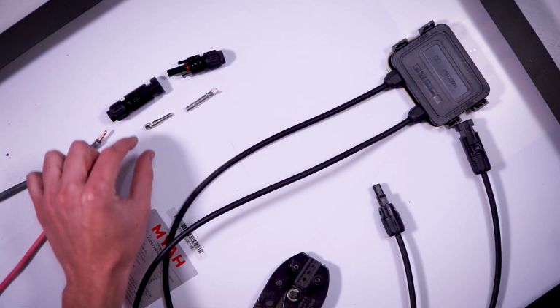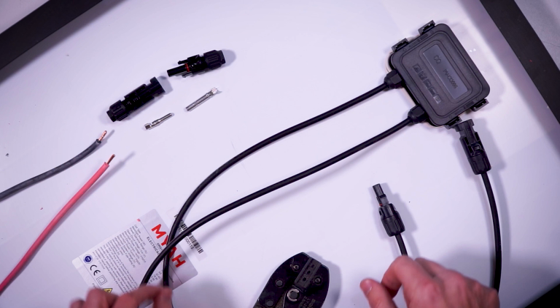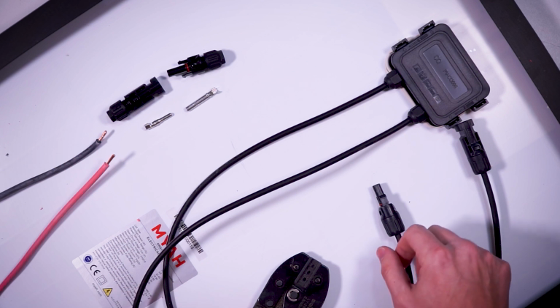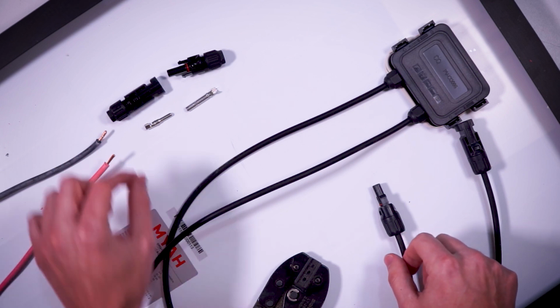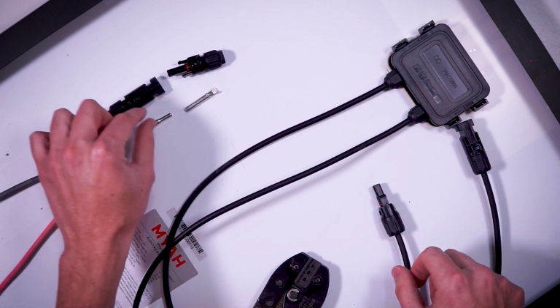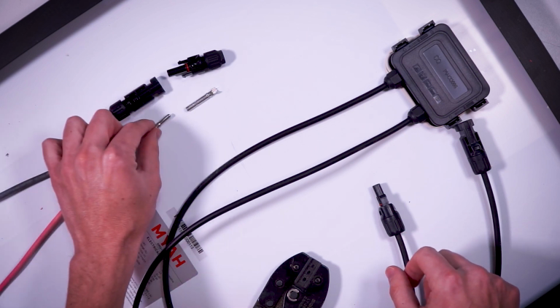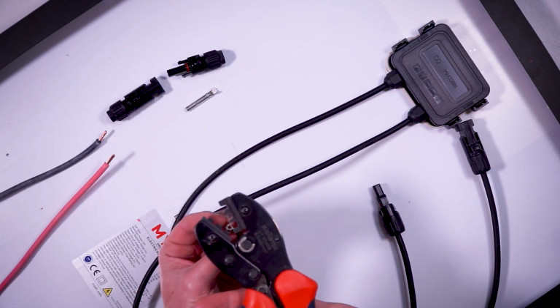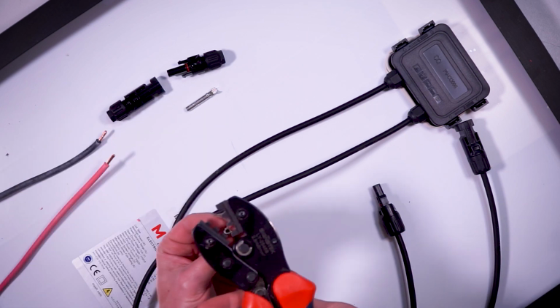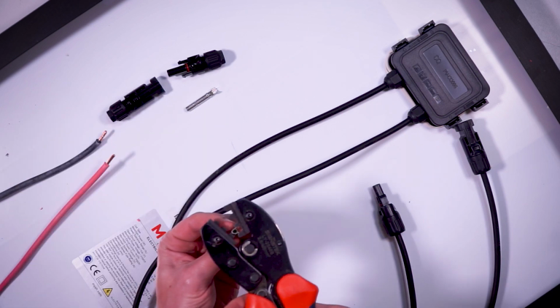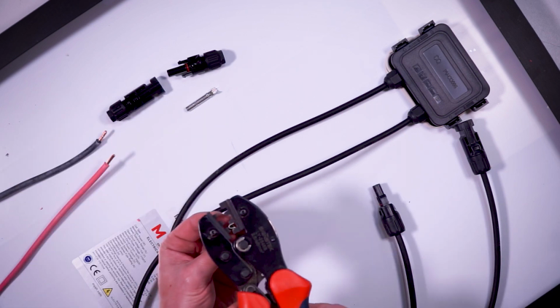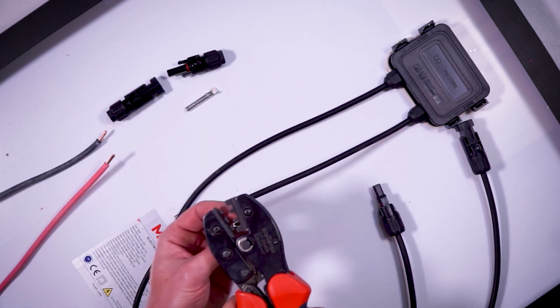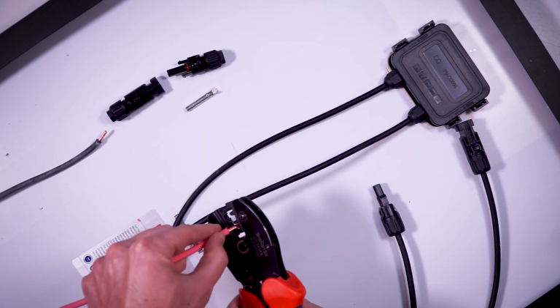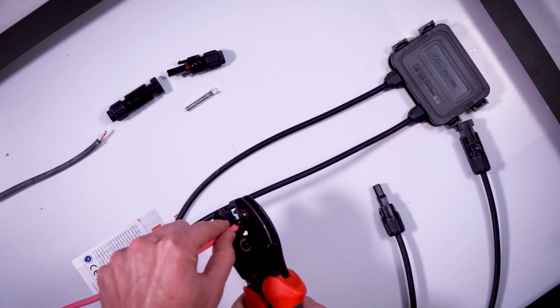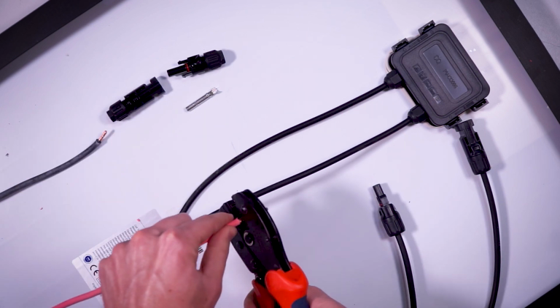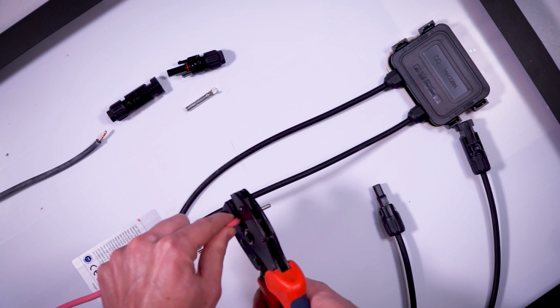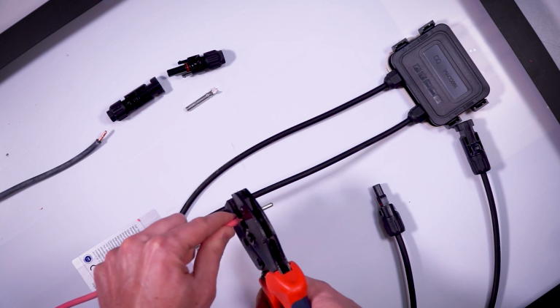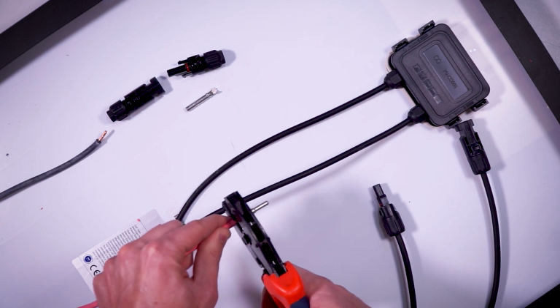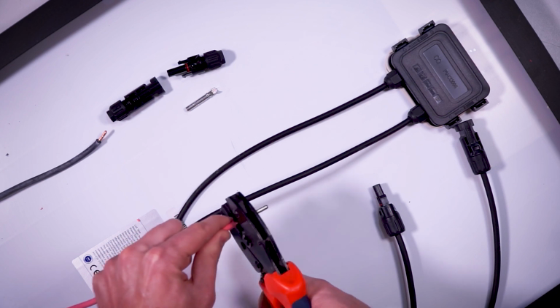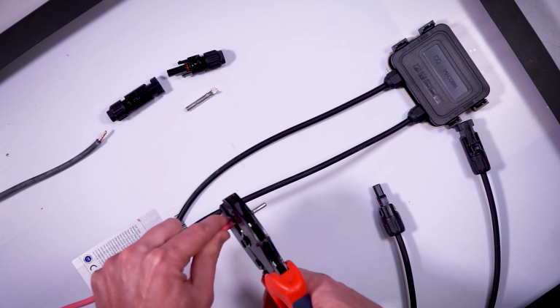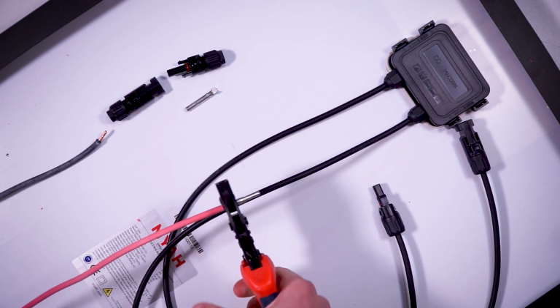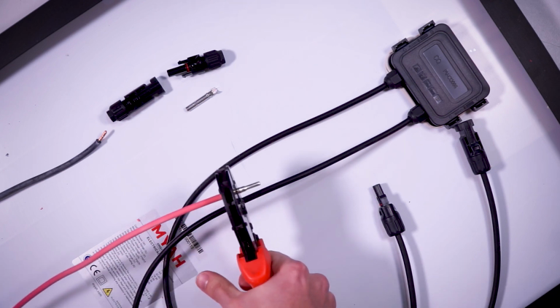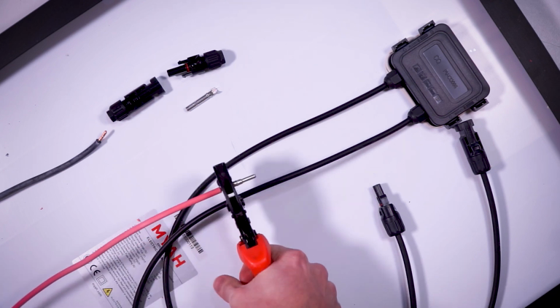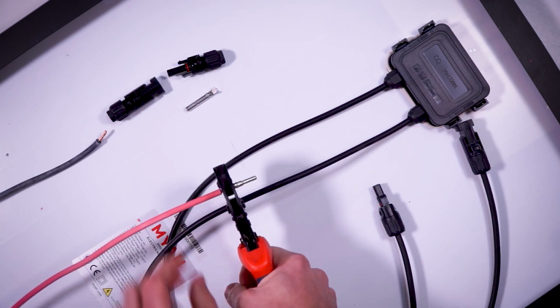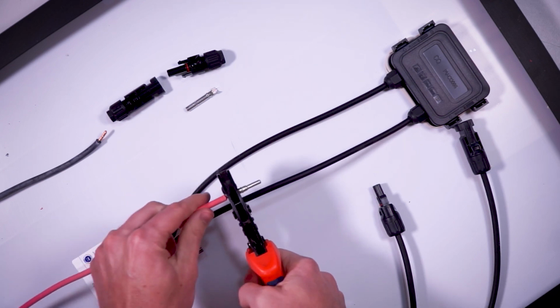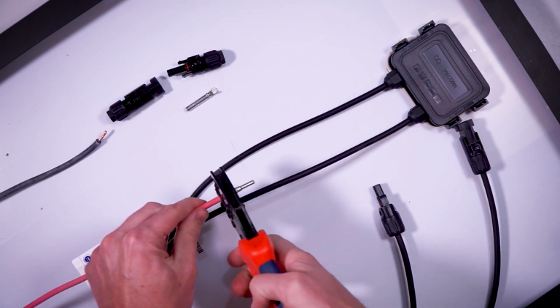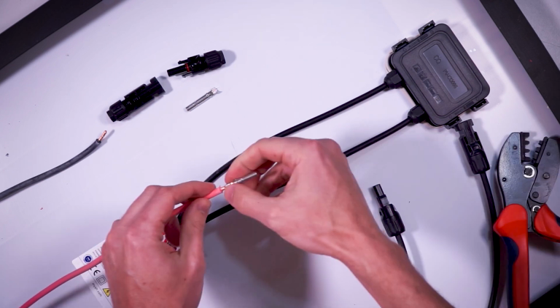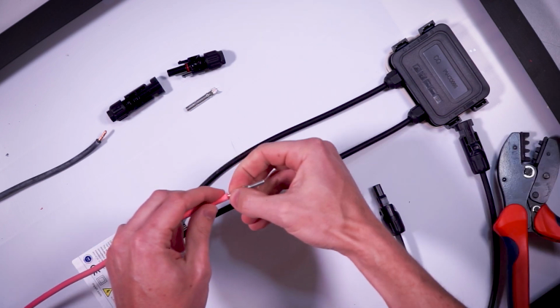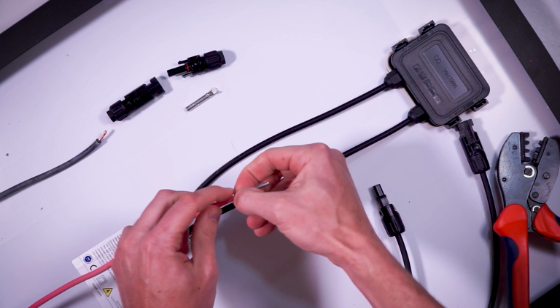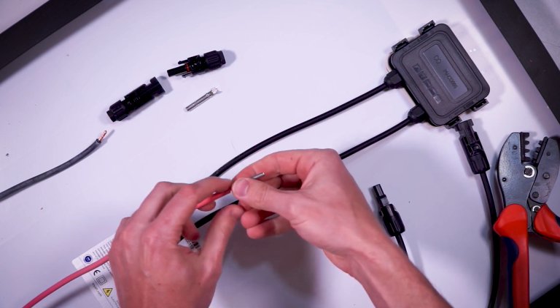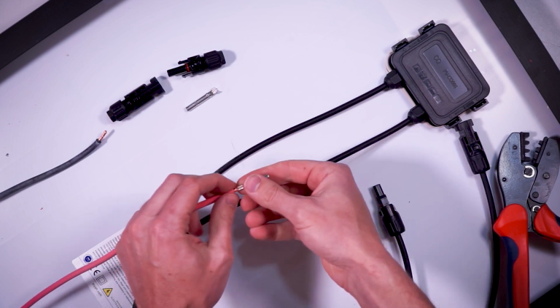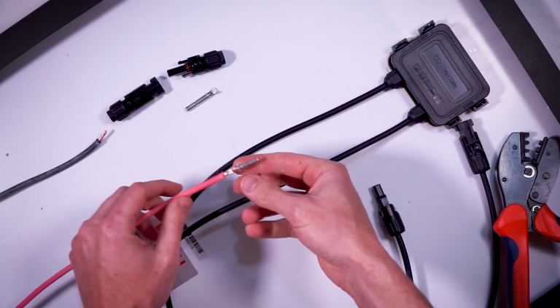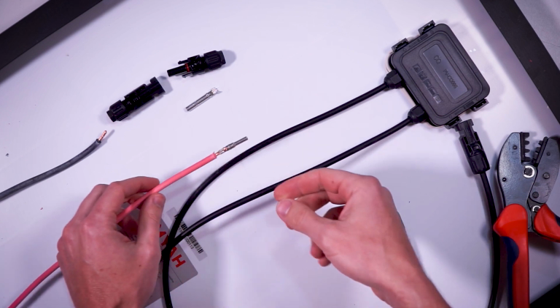I'm going to be putting my male copper pin into my ratcheting wire crimpers, place the stripped wire into the open end of the male copper pin, and squeeze my crimpers until they release. Give the connector a solid tug just to make sure it's secure.